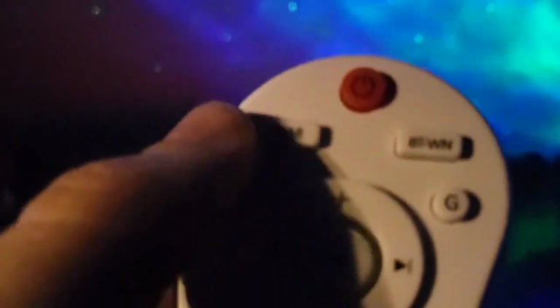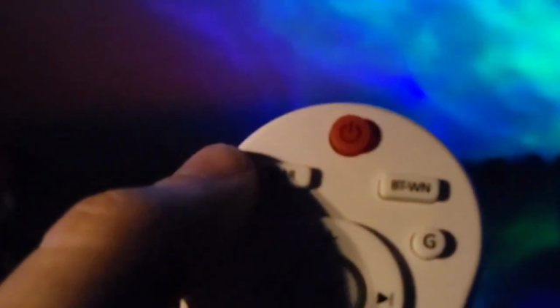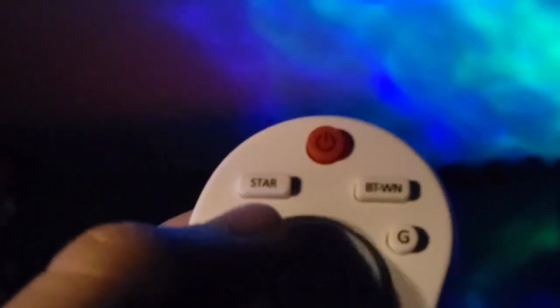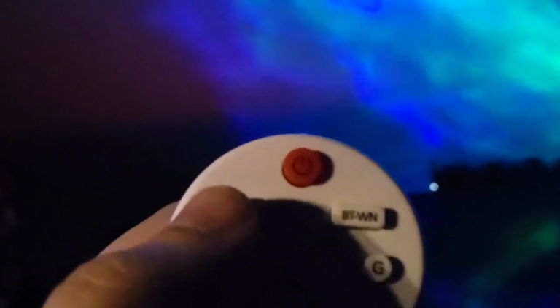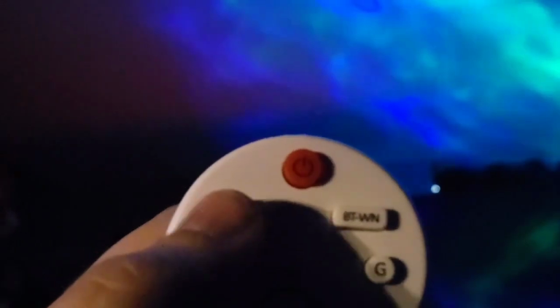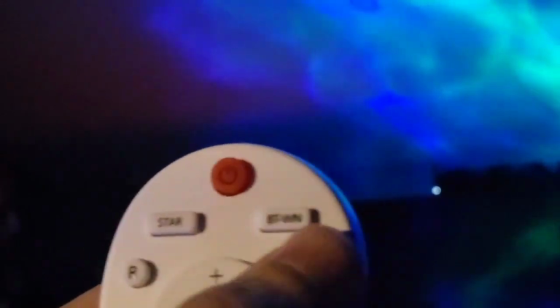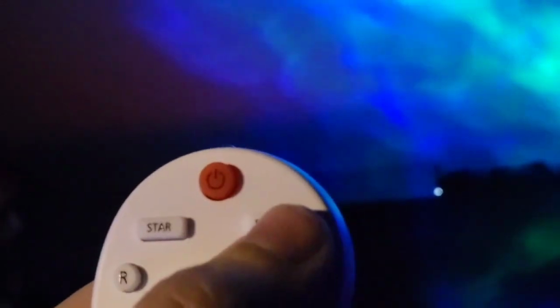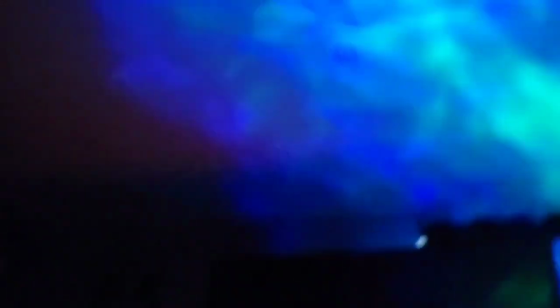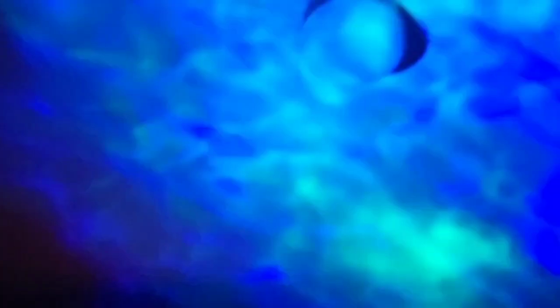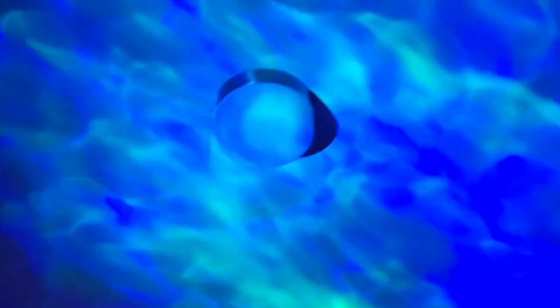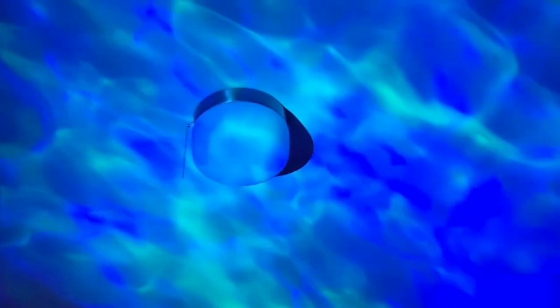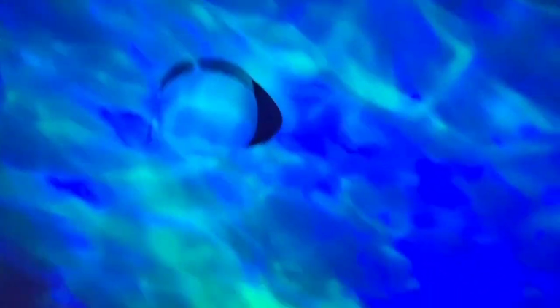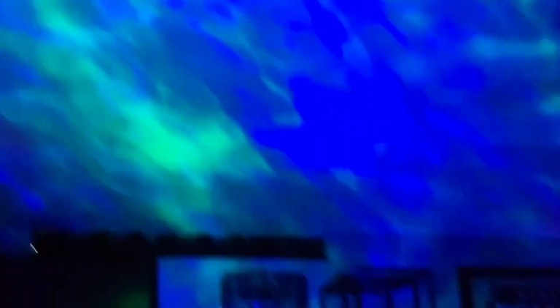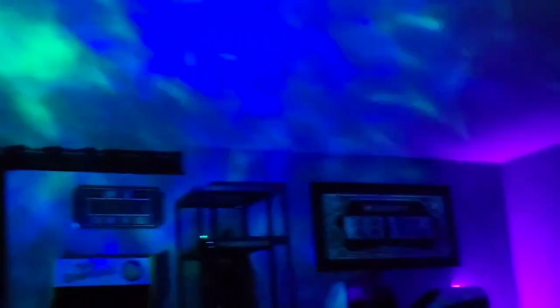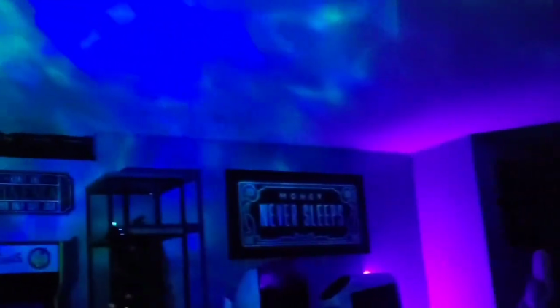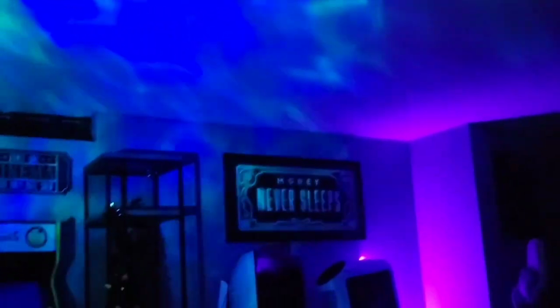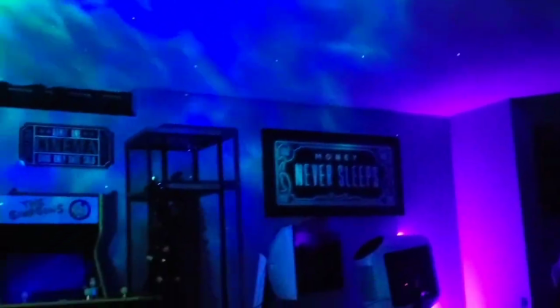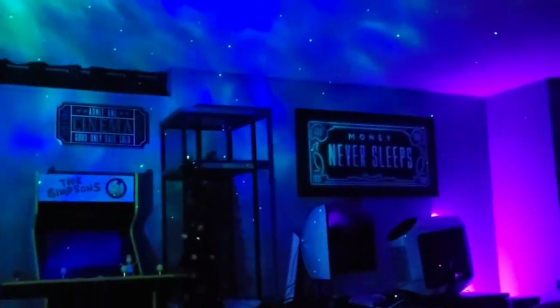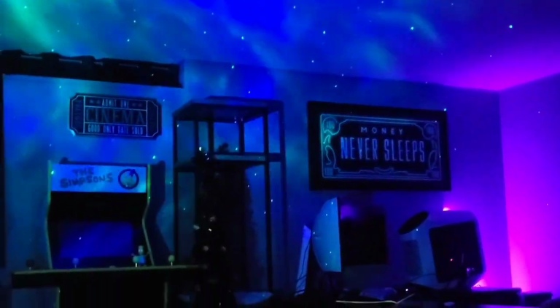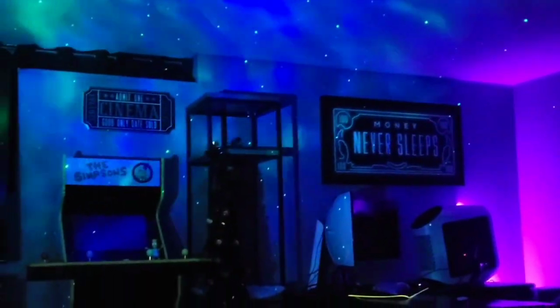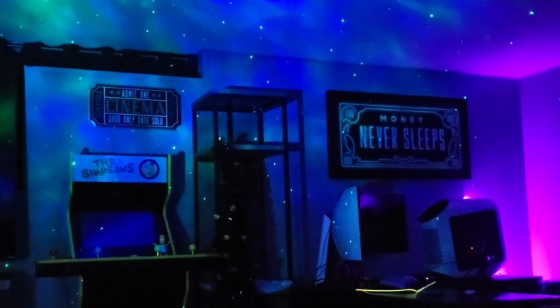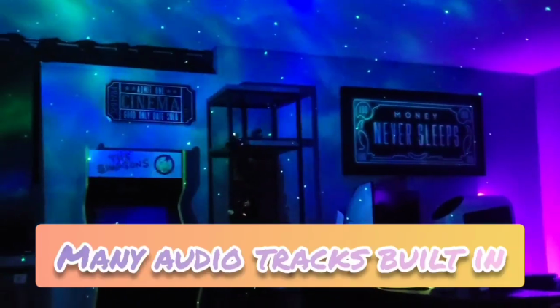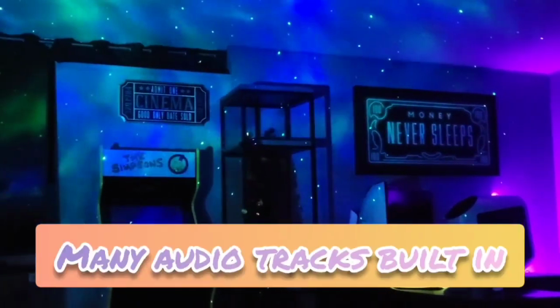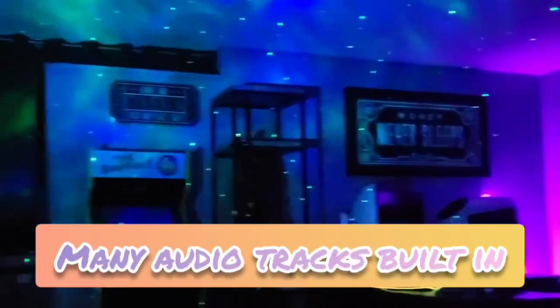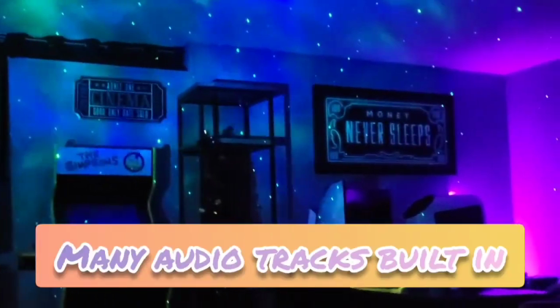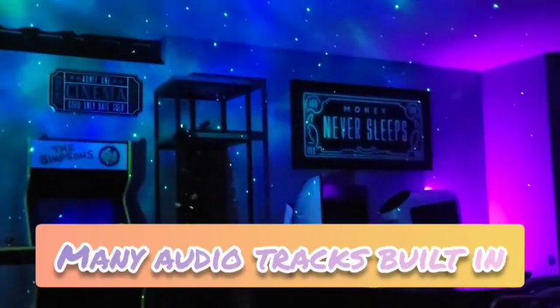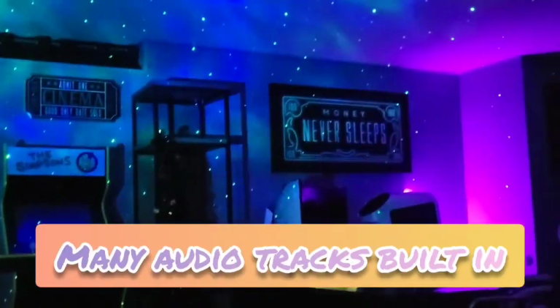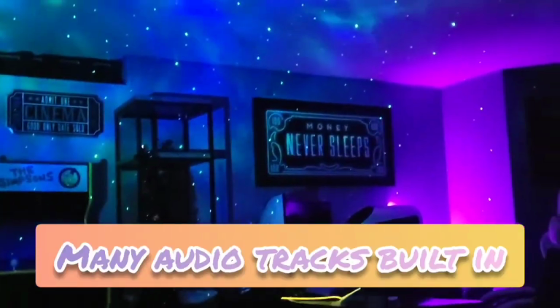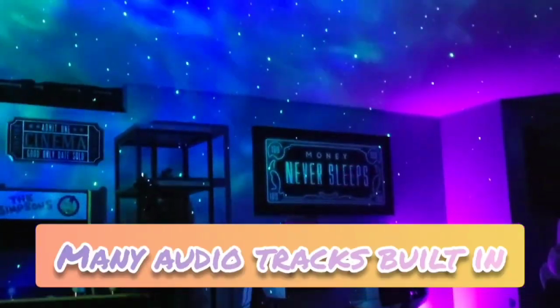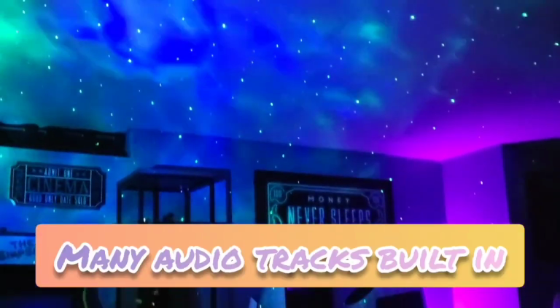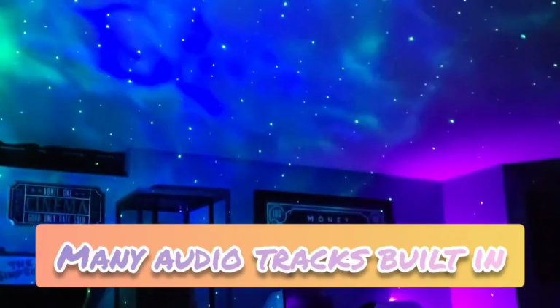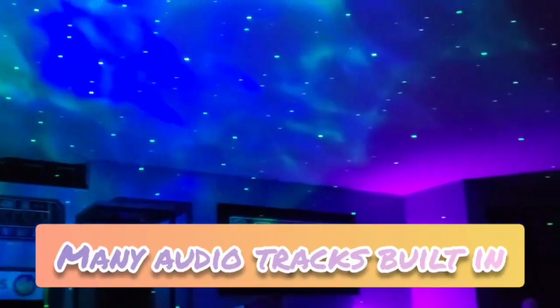So this is the stars. This button right here turned on the sound effect that we're hearing. It's making kind of like an ocean noise. Loving that.